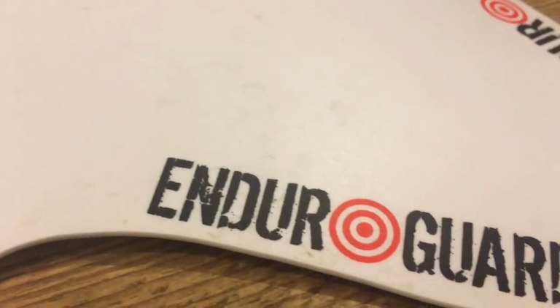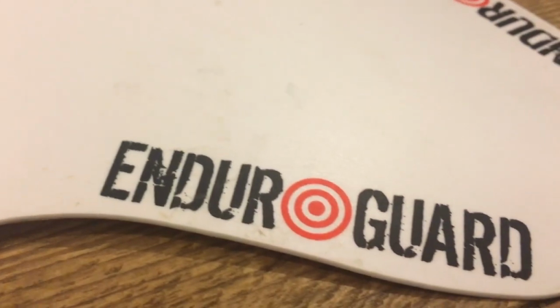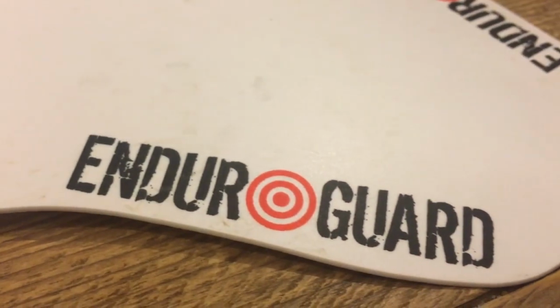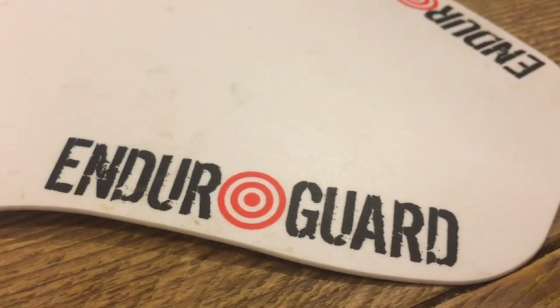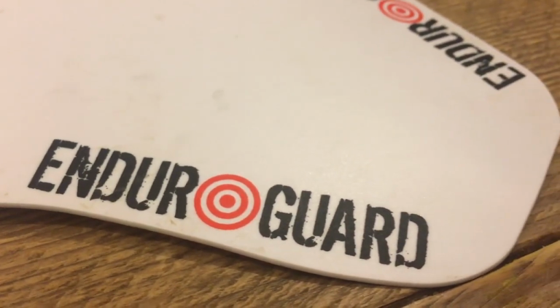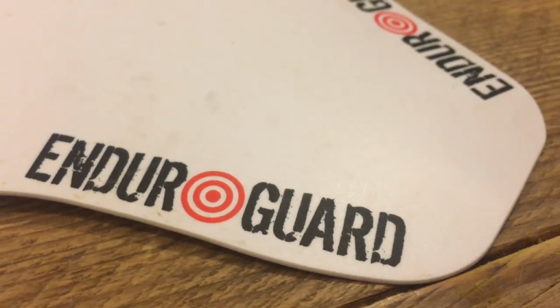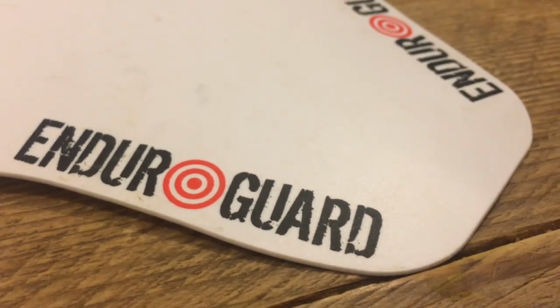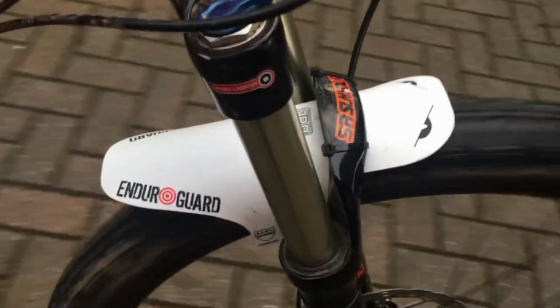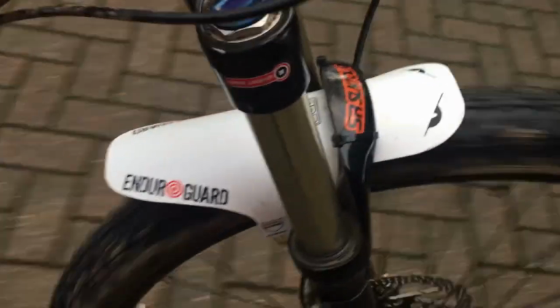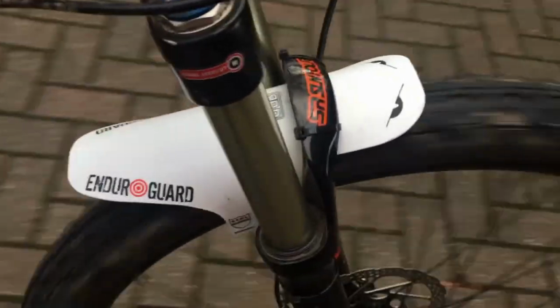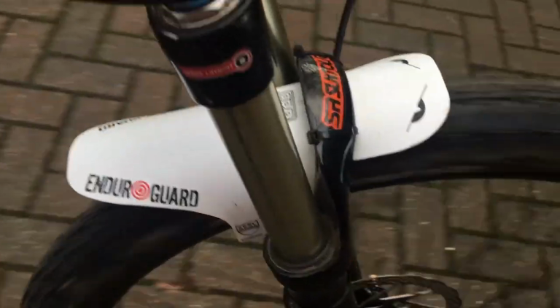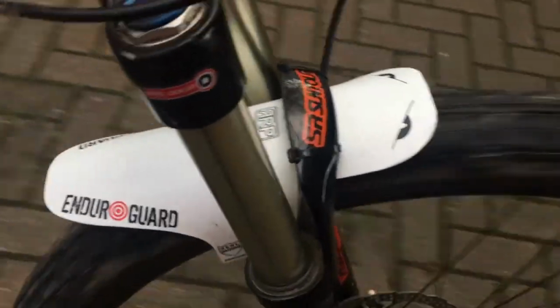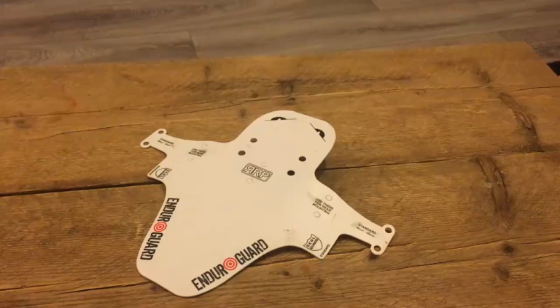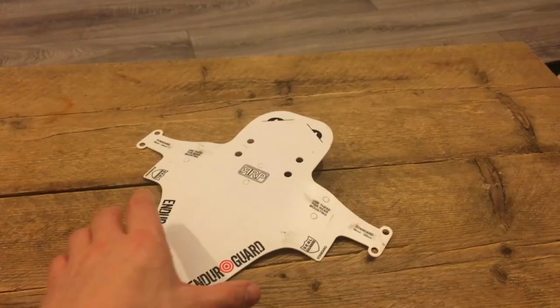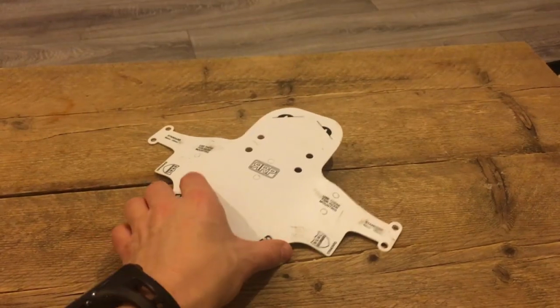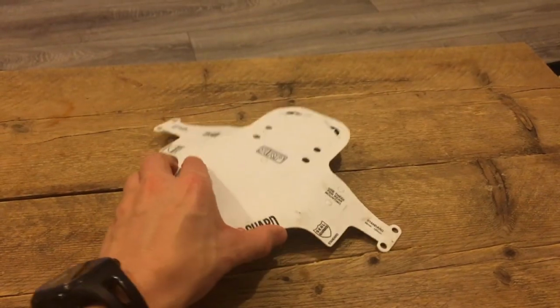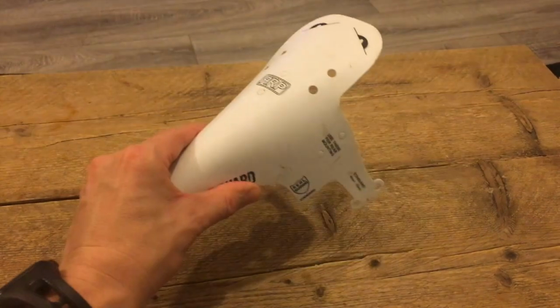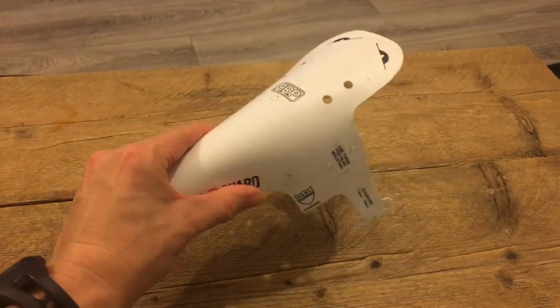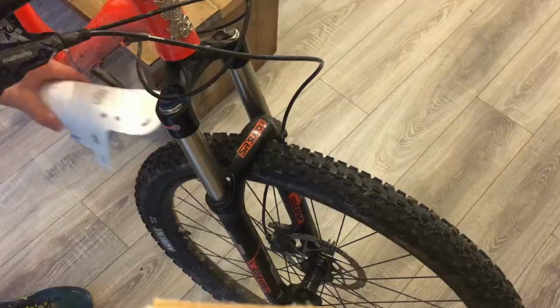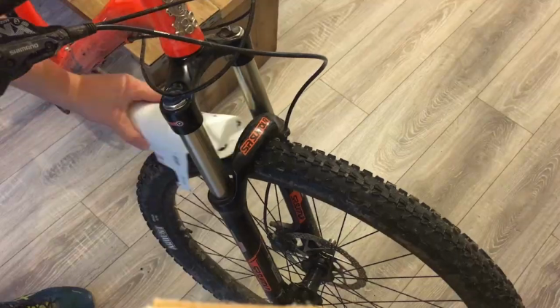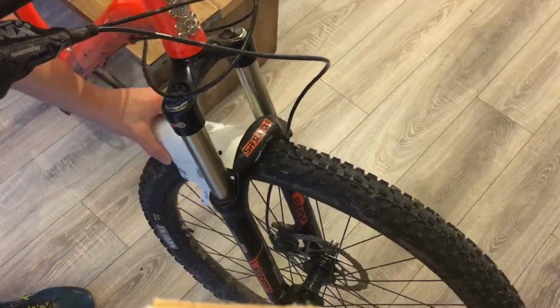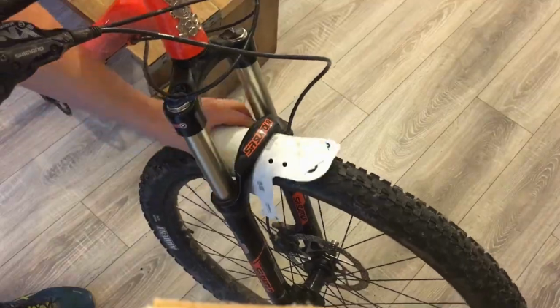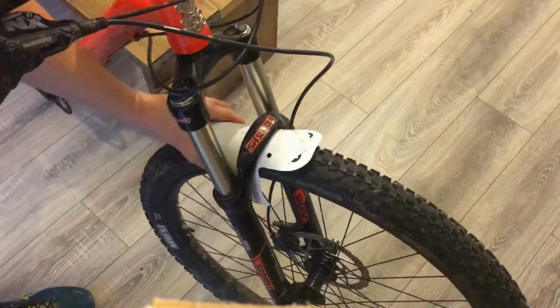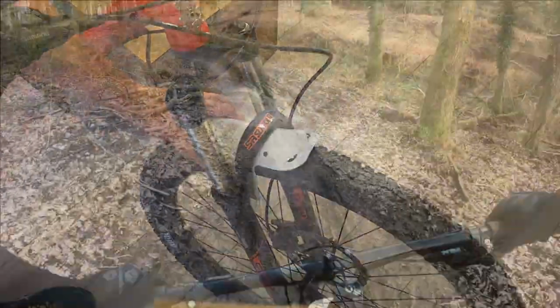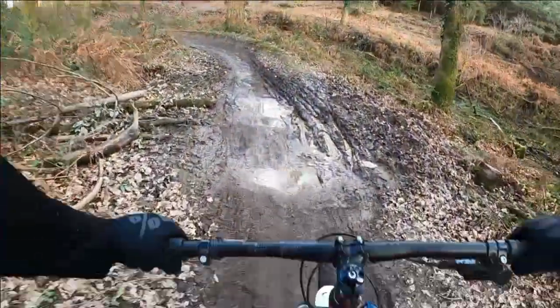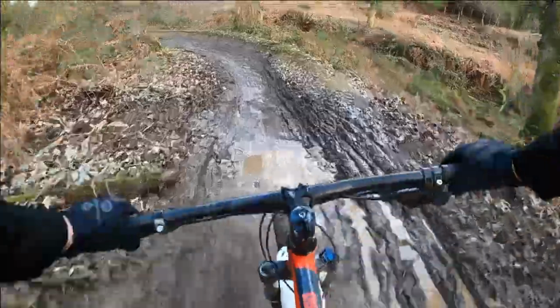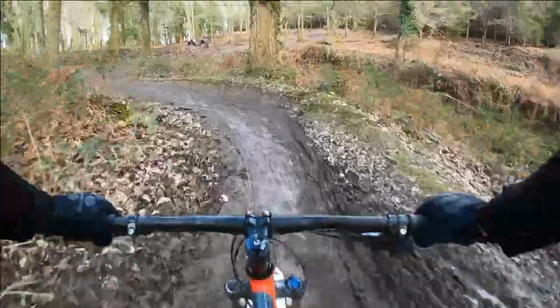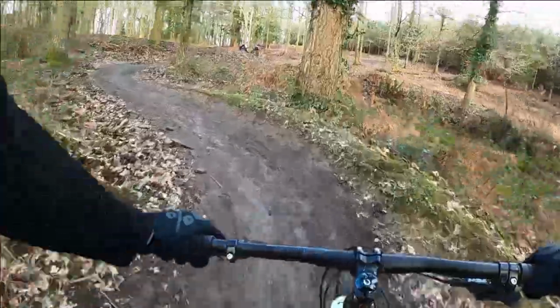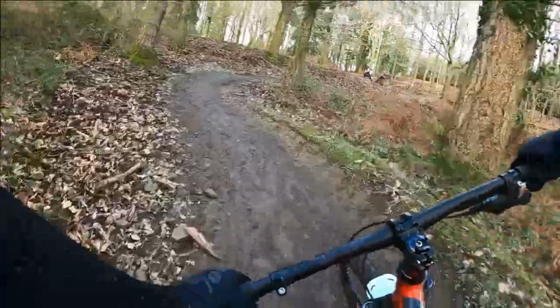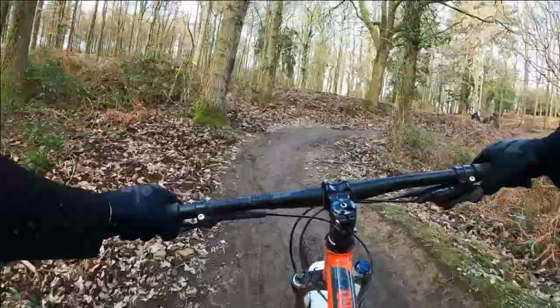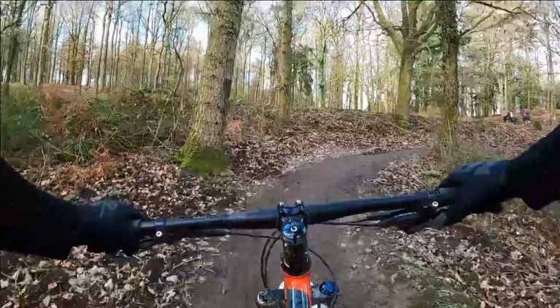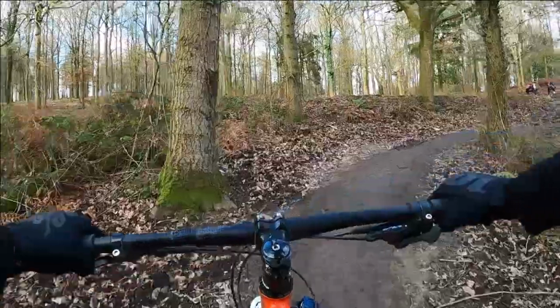First, let's get the basics out of the way. This type of mudguard is a commonly seen design on a lot of bikes. It's lightweight, easy to install, and only costs around five pounds, so trying it out seemed like a product with a low commitment level — so I thought I'd give it a go.